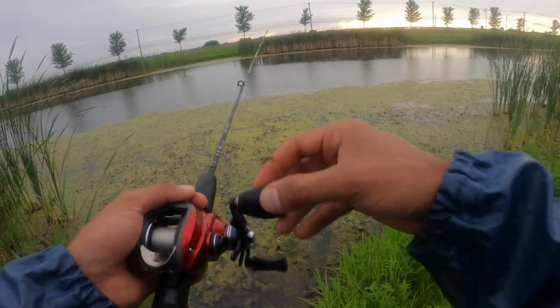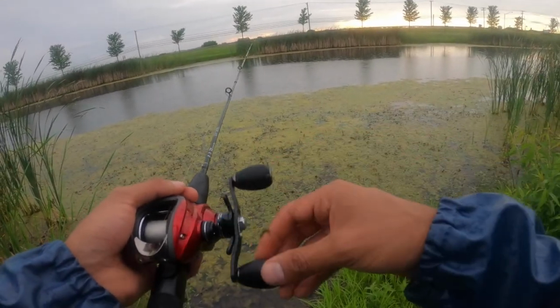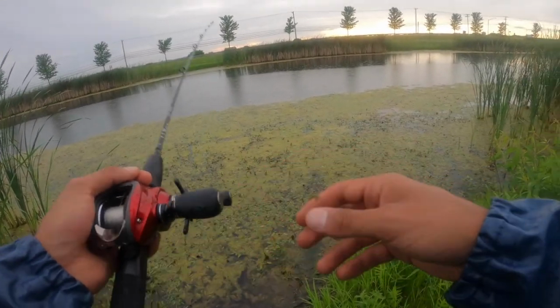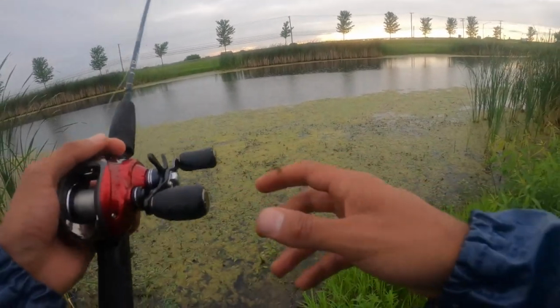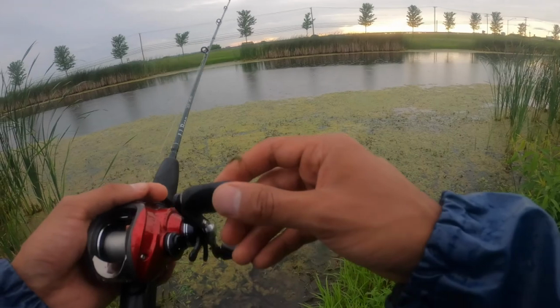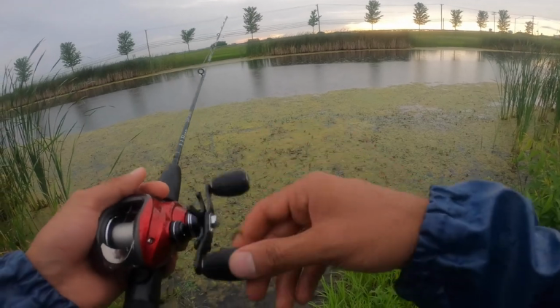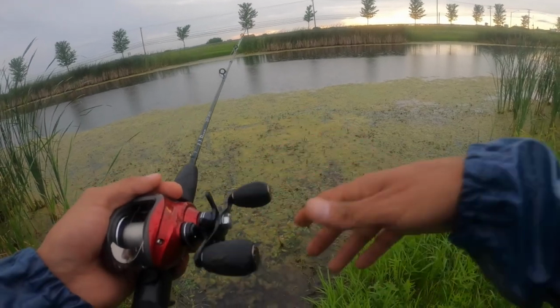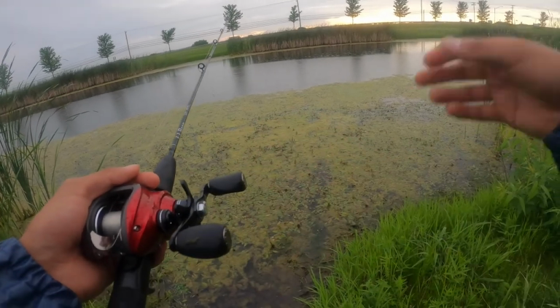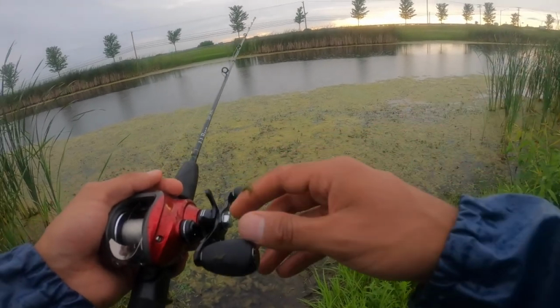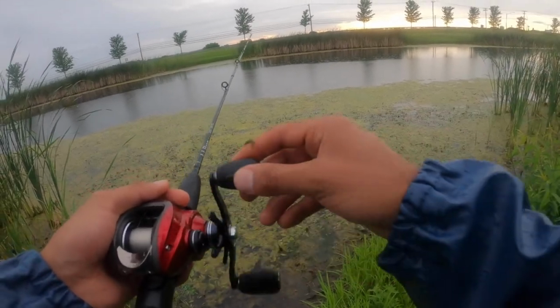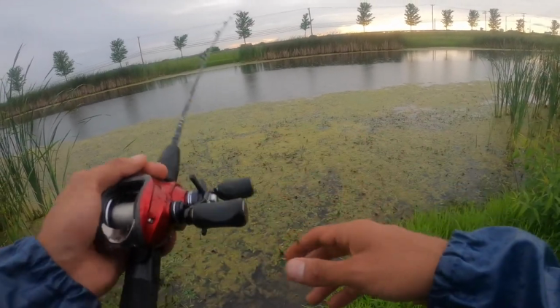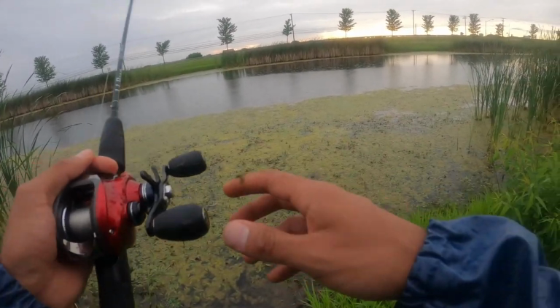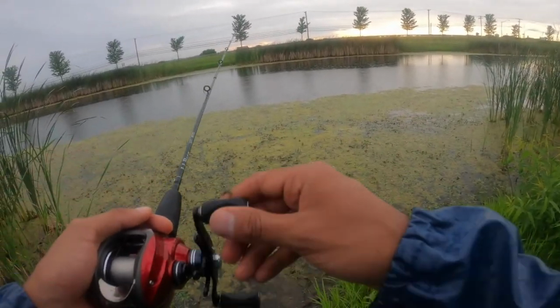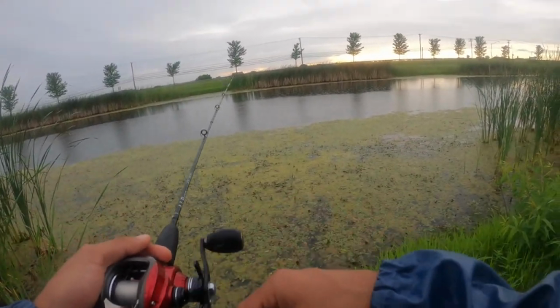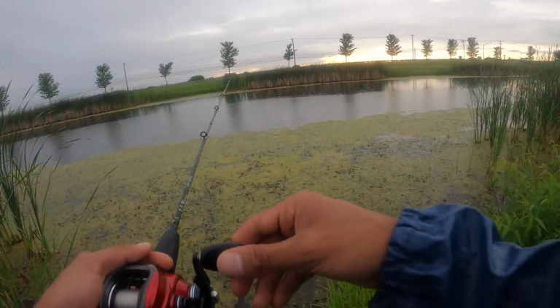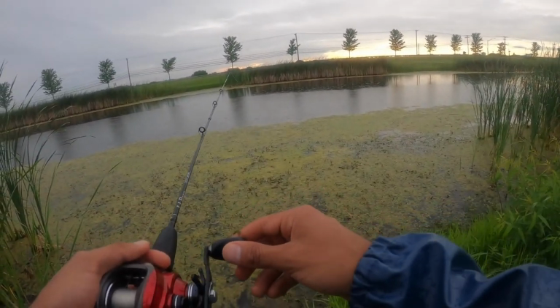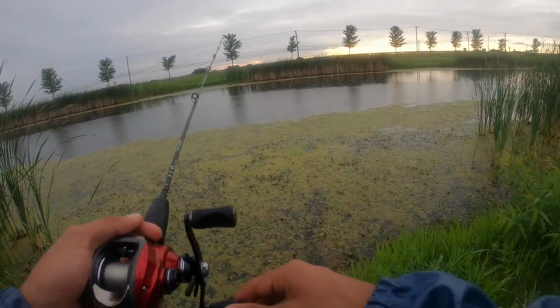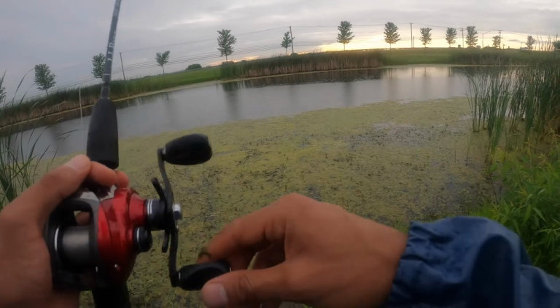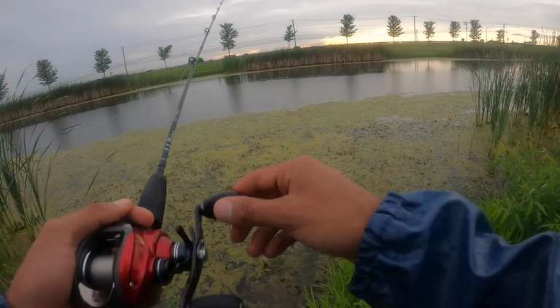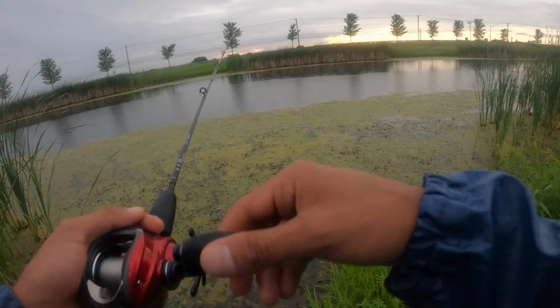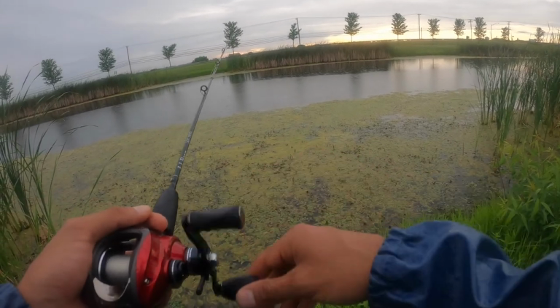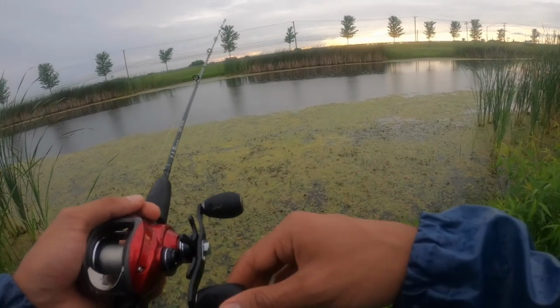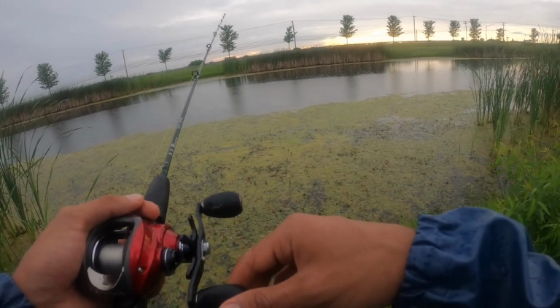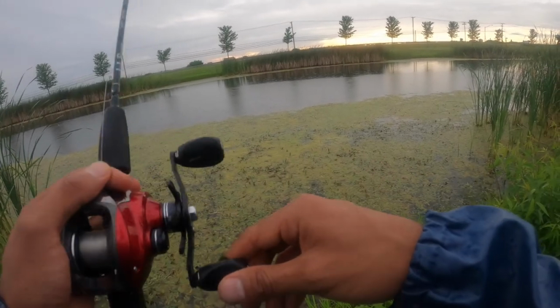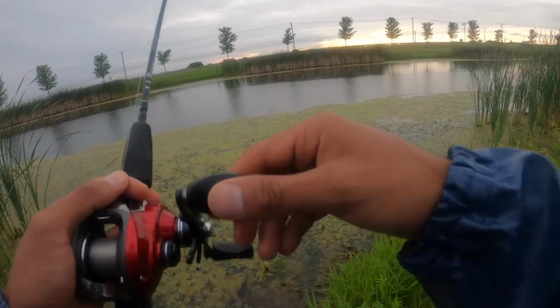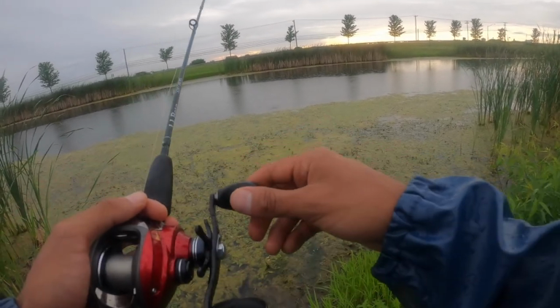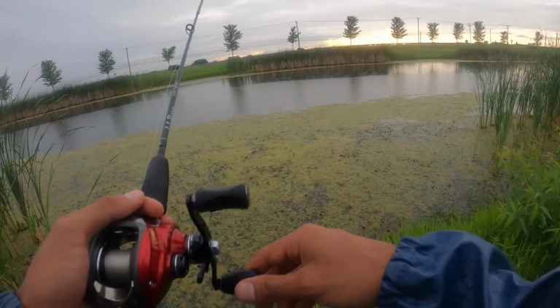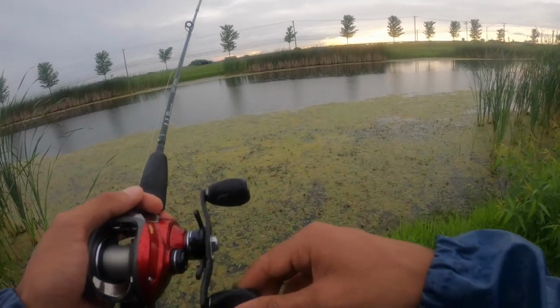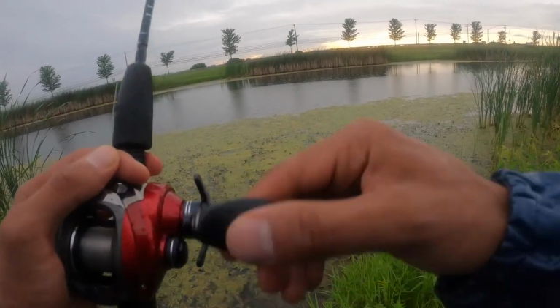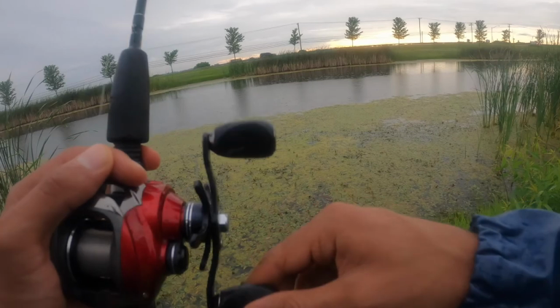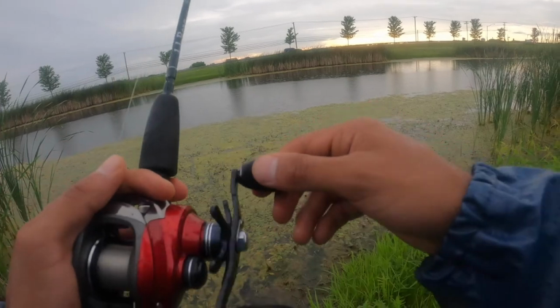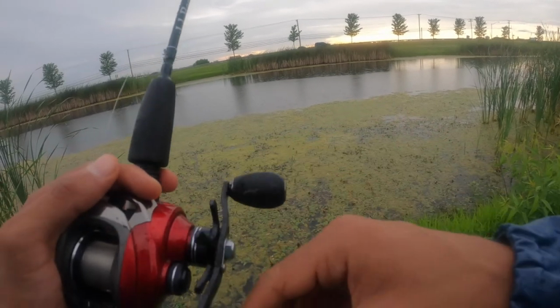Even though it's not a top water bait, I'll just see what happens. That was total accident and you saw what happened — that was actually pretty awesome. So bass are probably in all this.